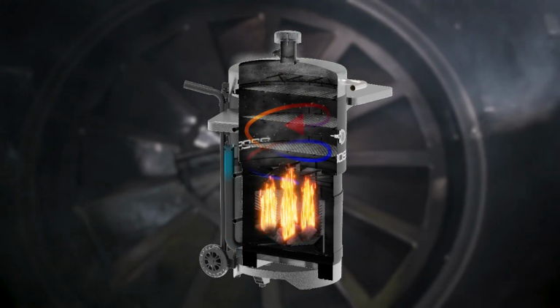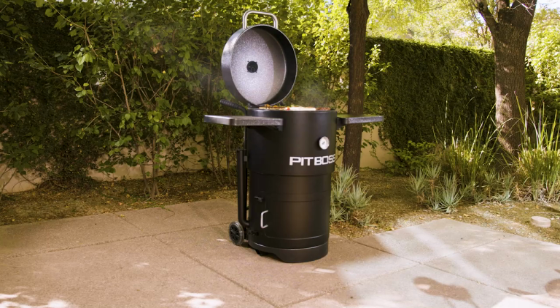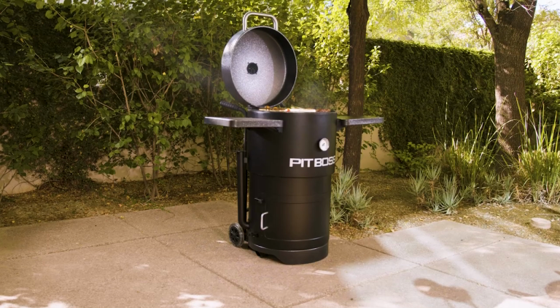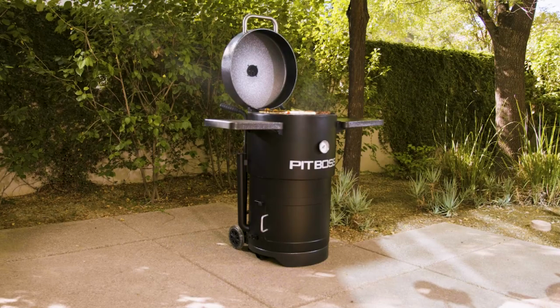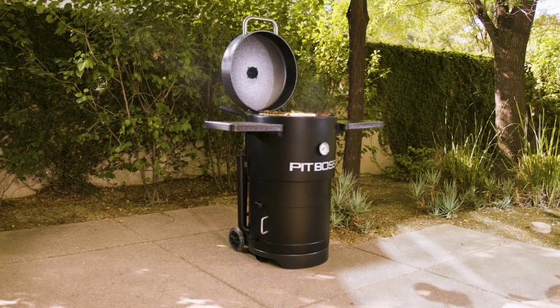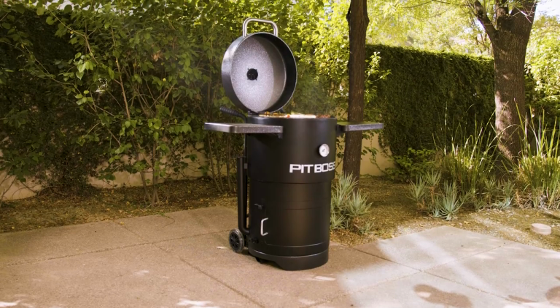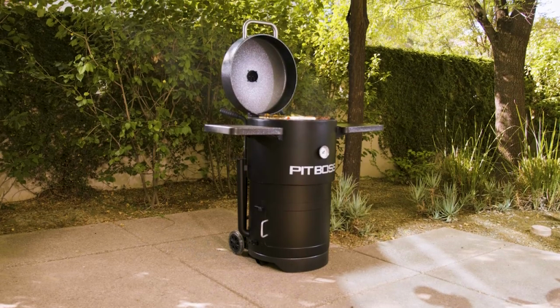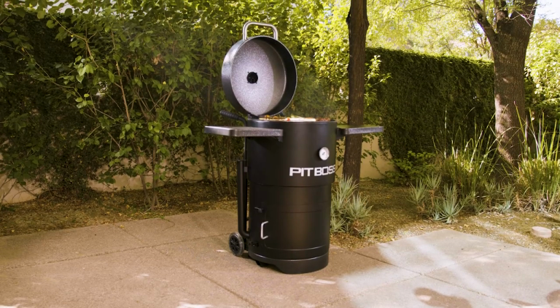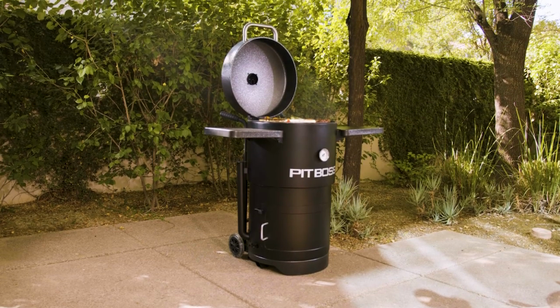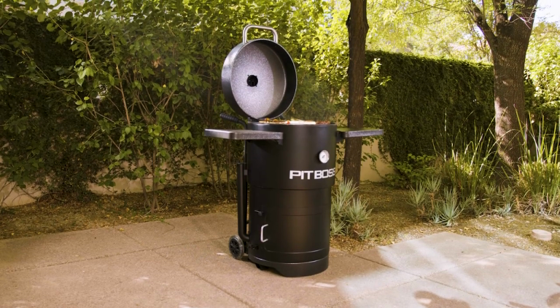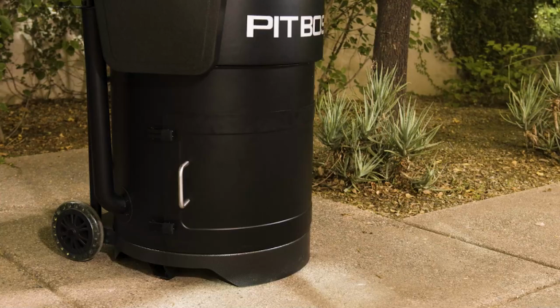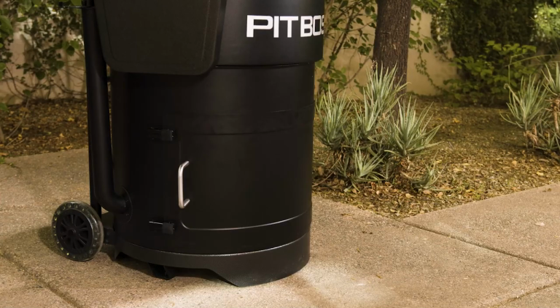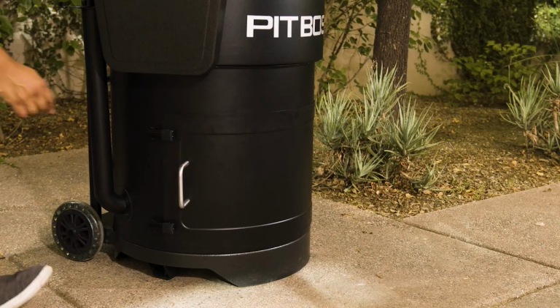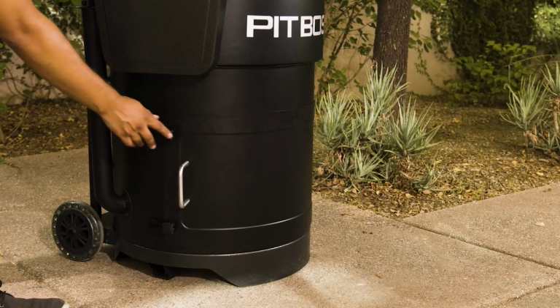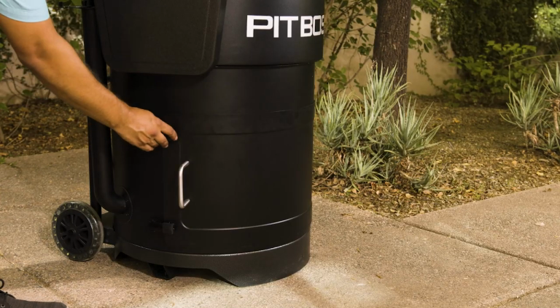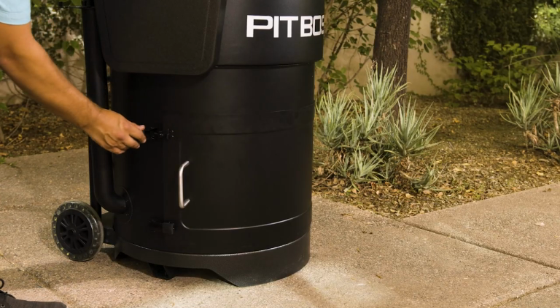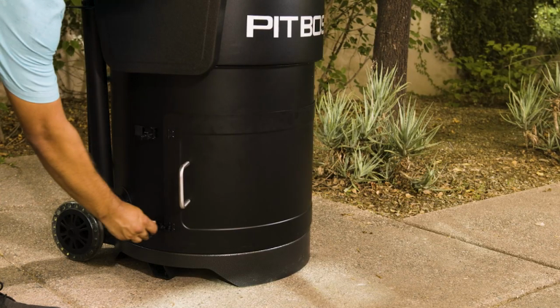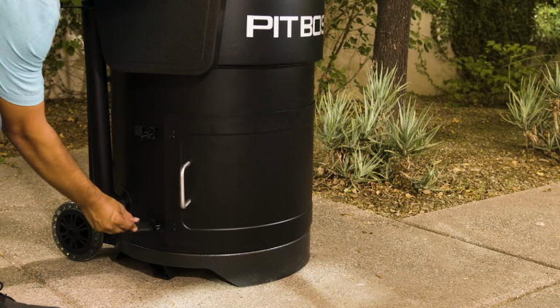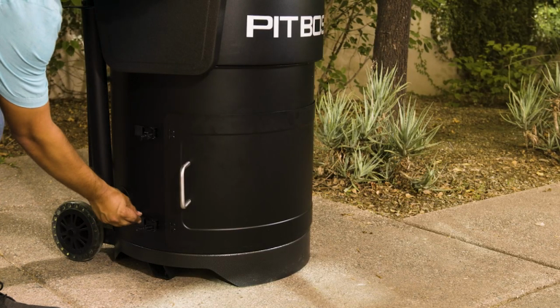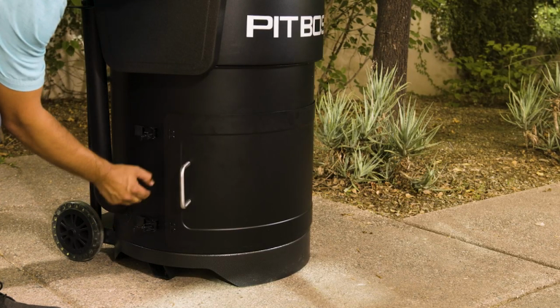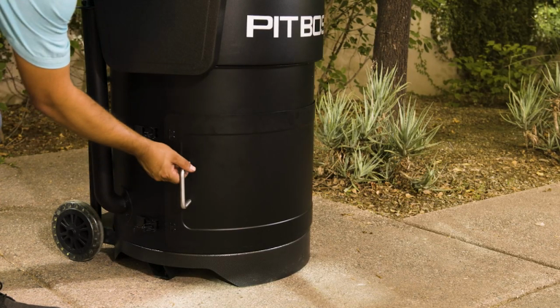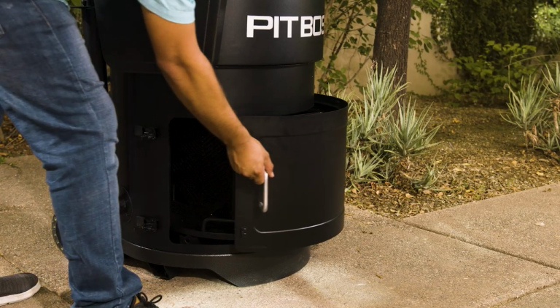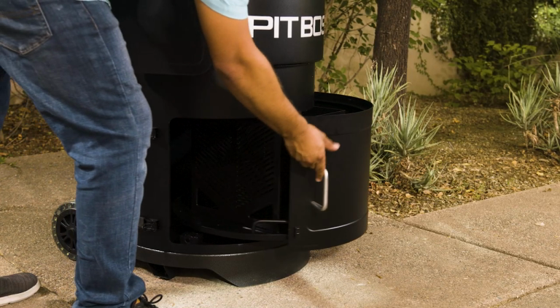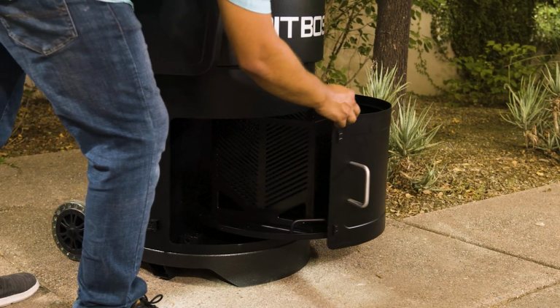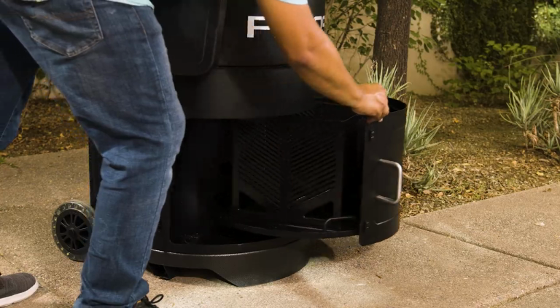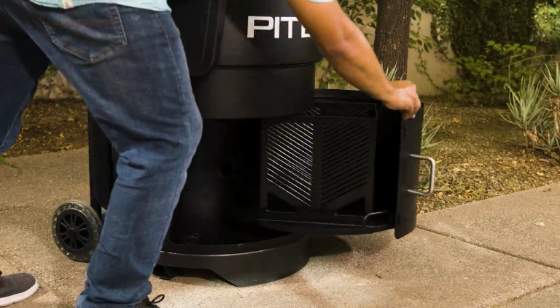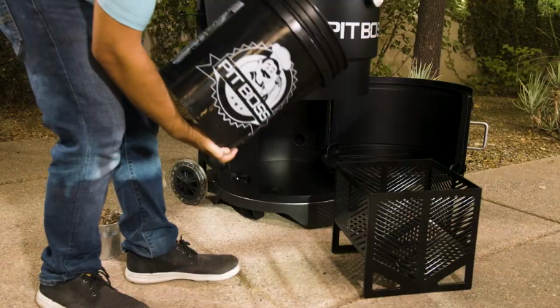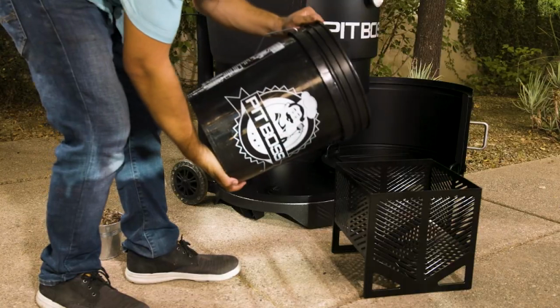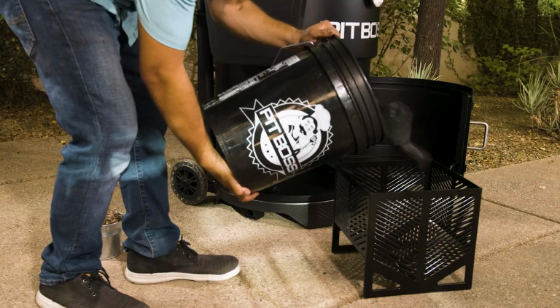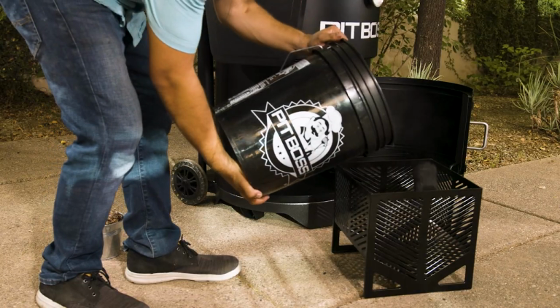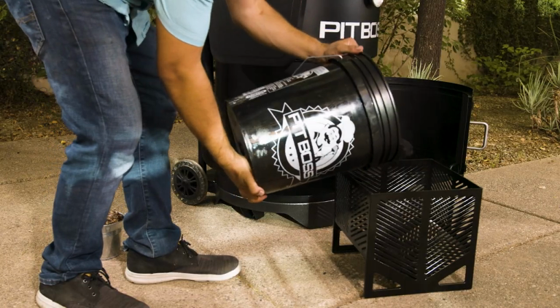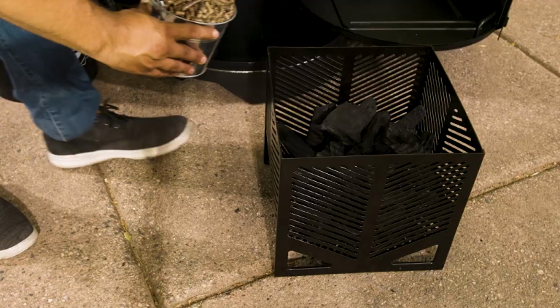These units also feature an easy access charcoal basket for simple entry to add or remove your fuel or to clean after a long day of cooking.